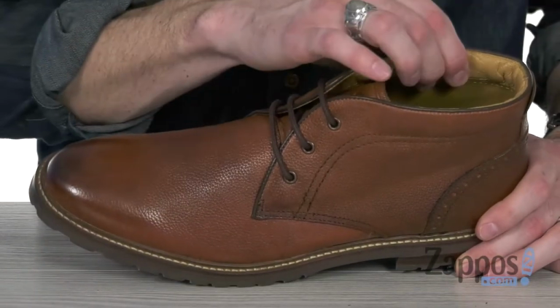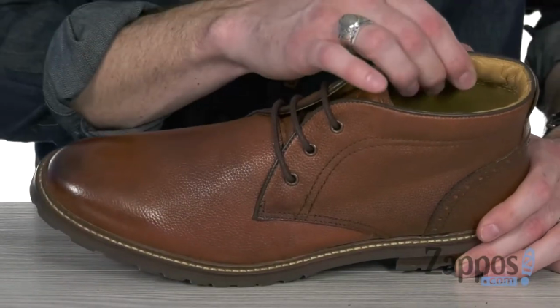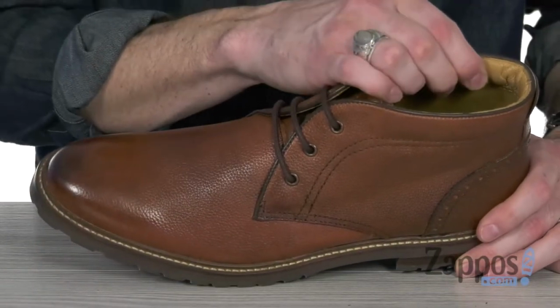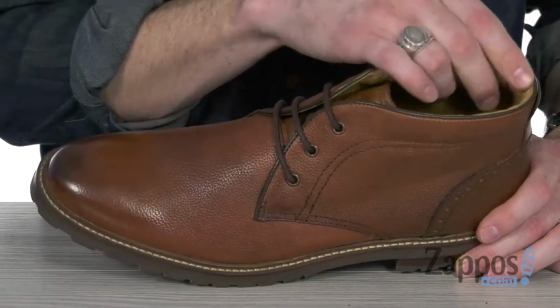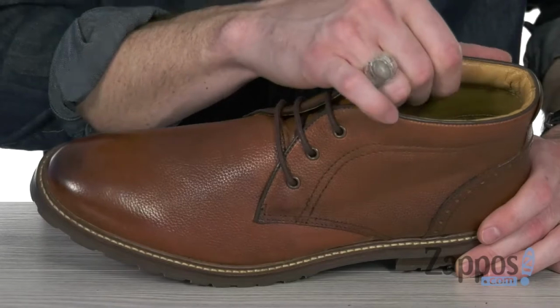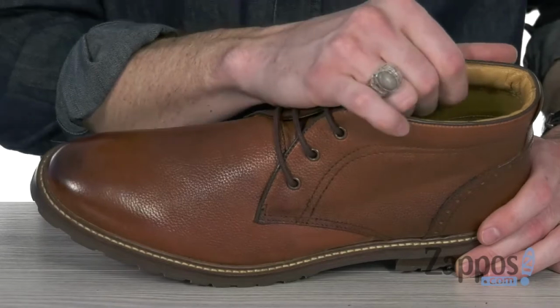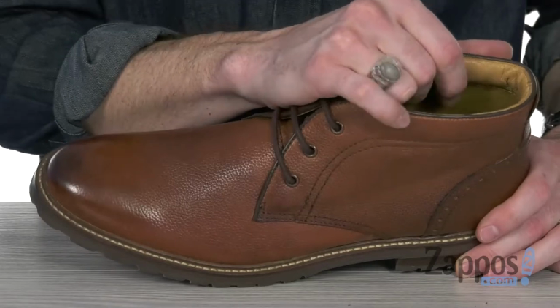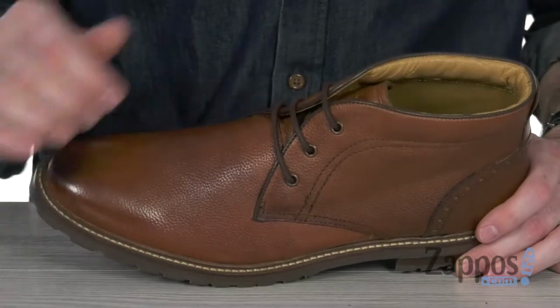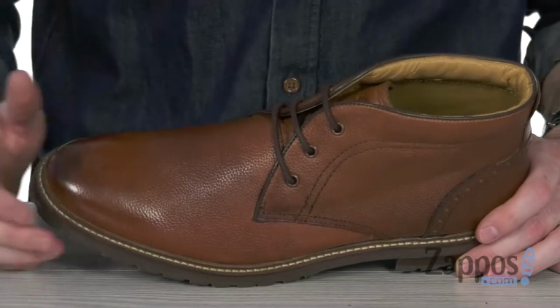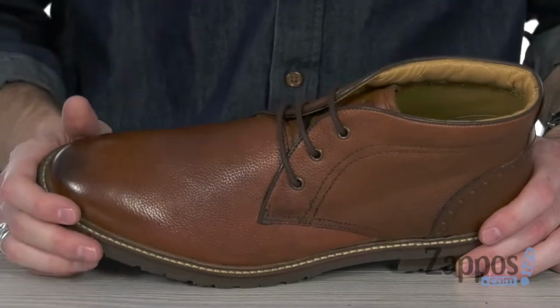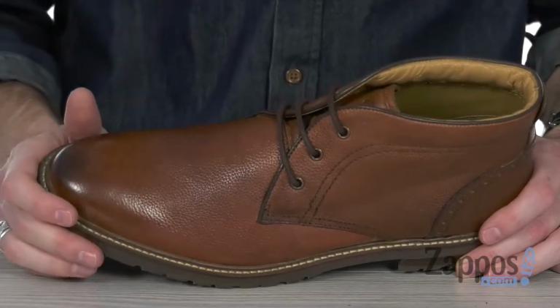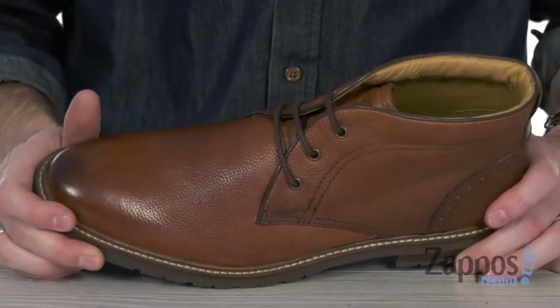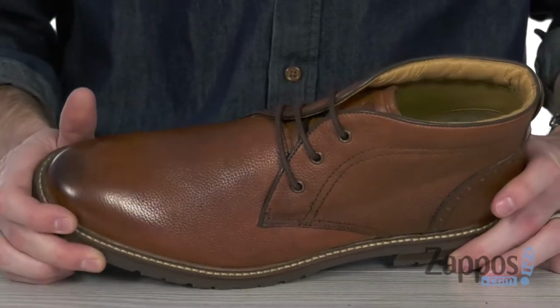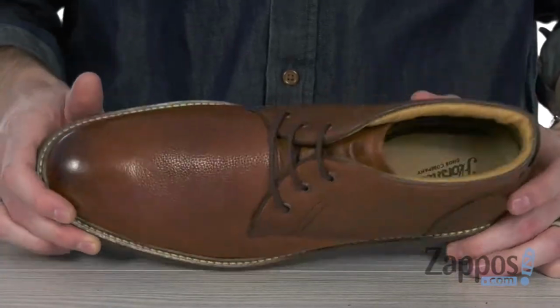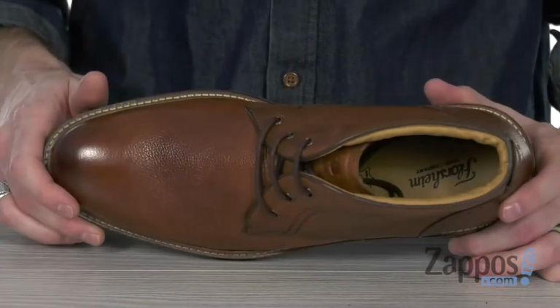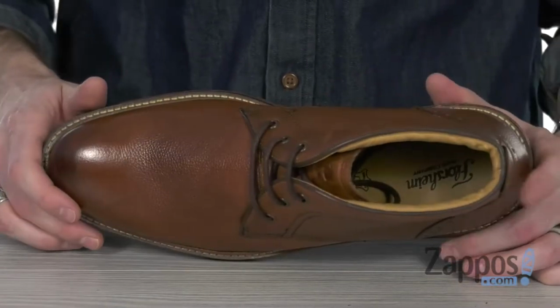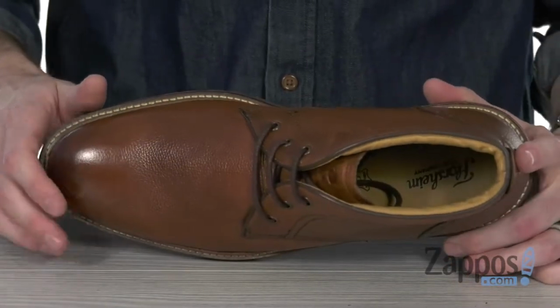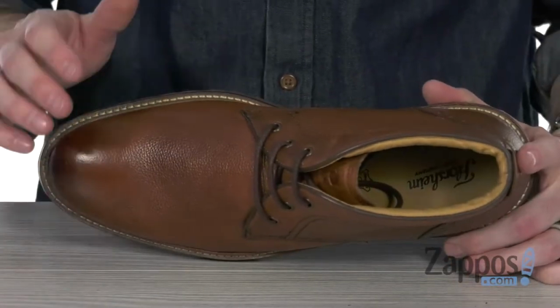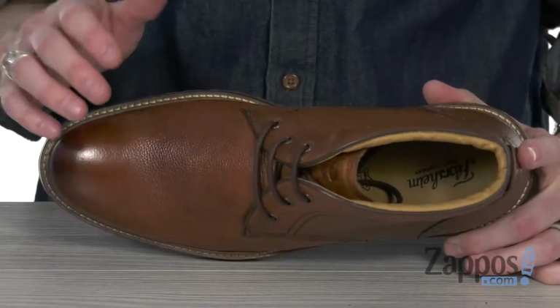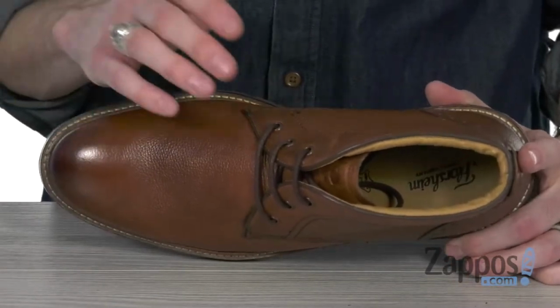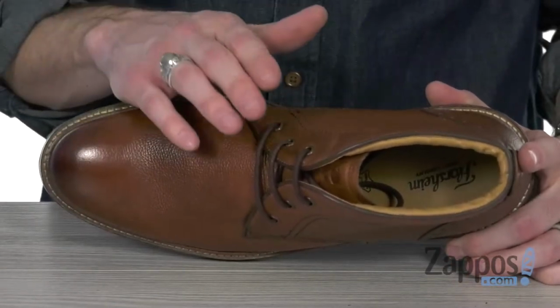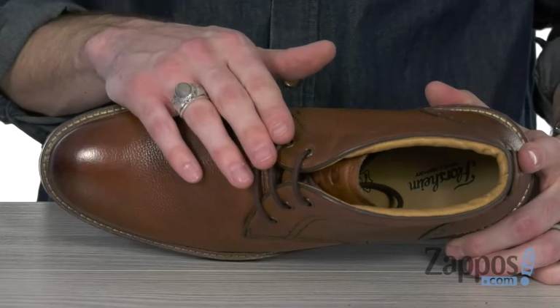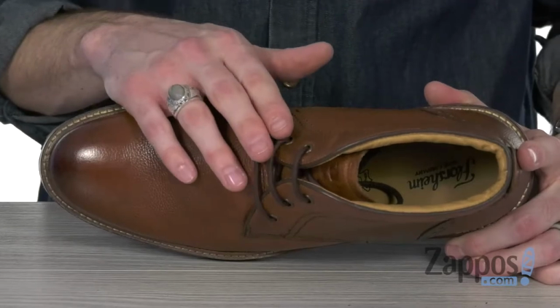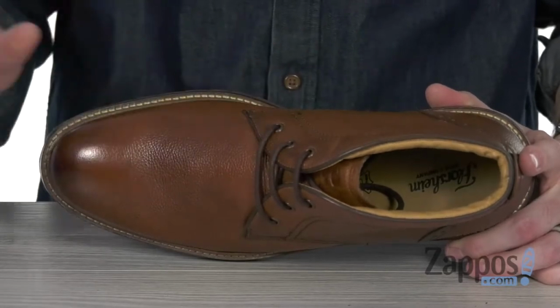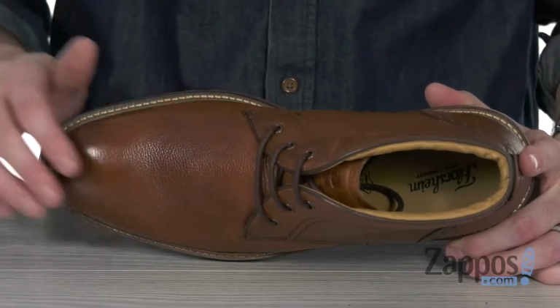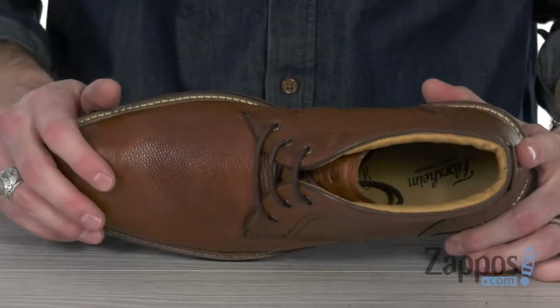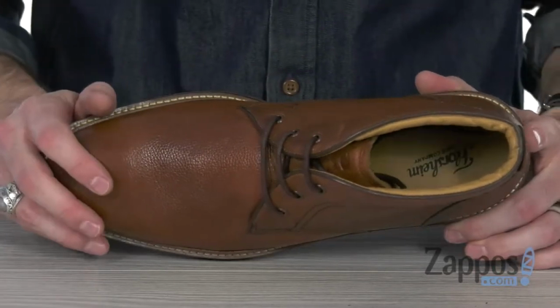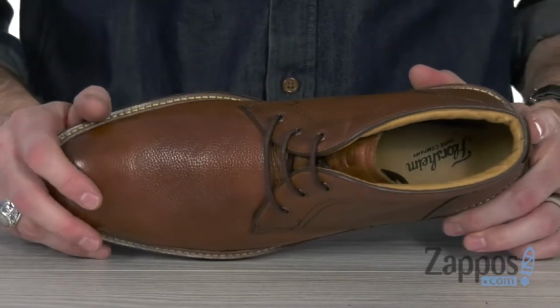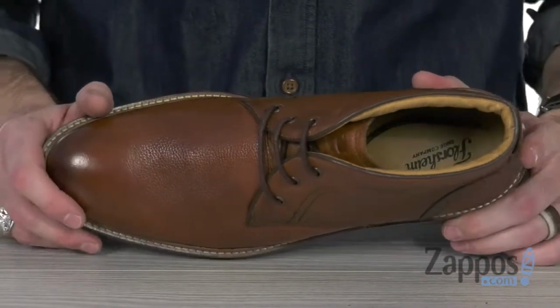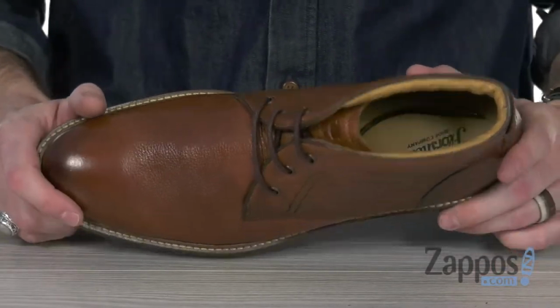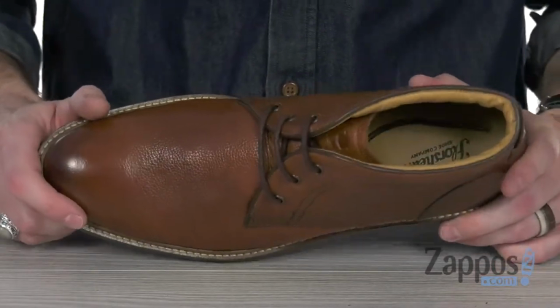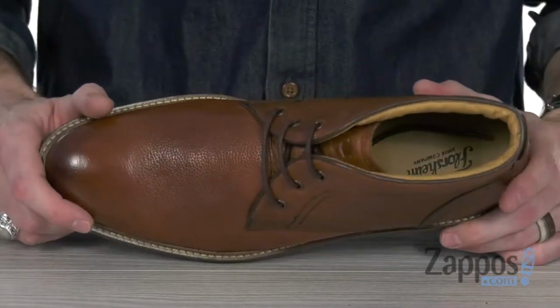There's cushioning up around the ankle and a smooth, breathable leather lining to give you a great next-to-skin feel, while the fully cushioned leather footbed offers all-day comfort and support.